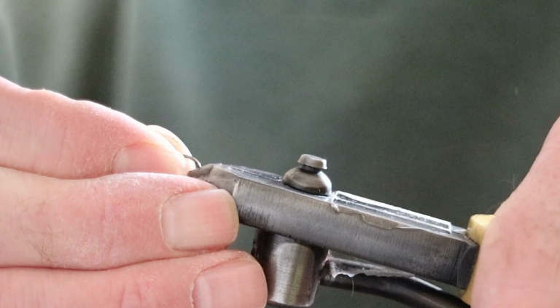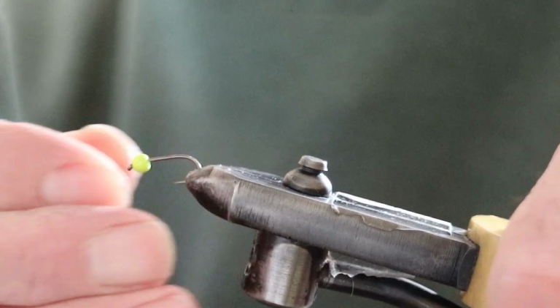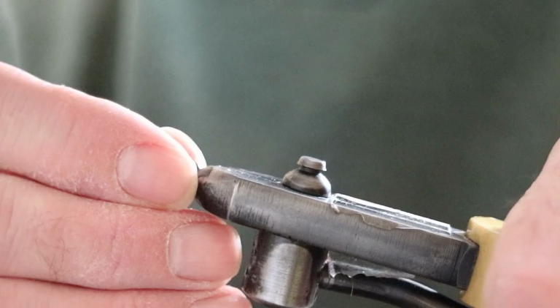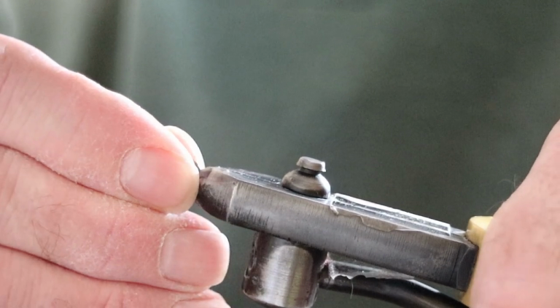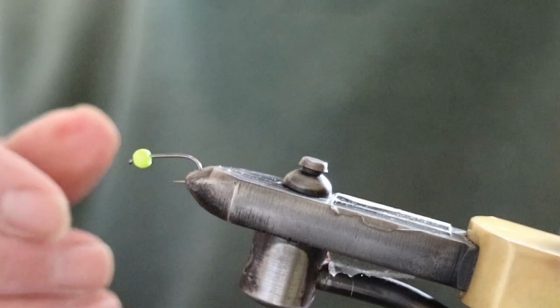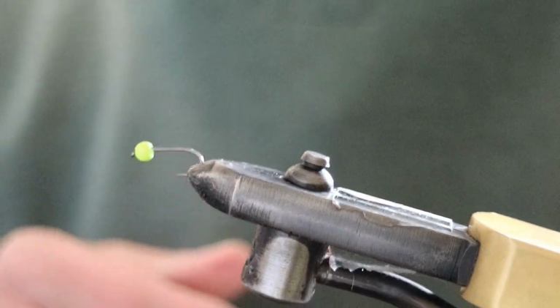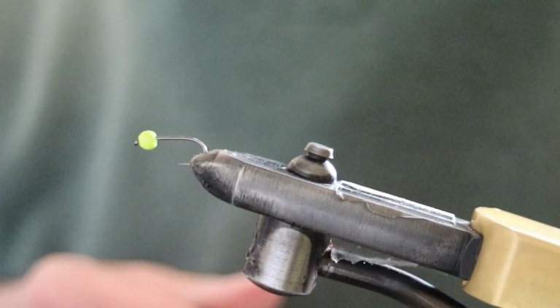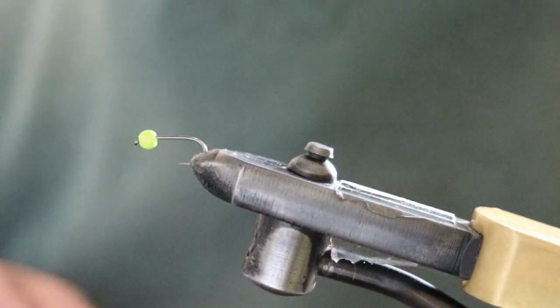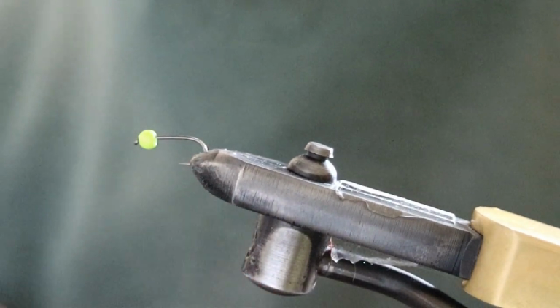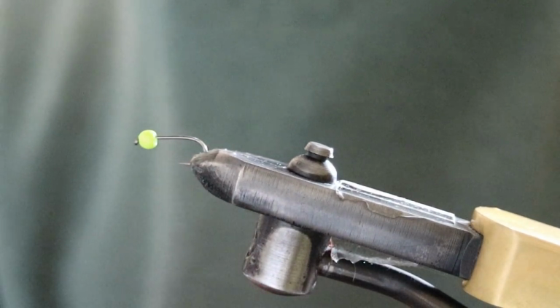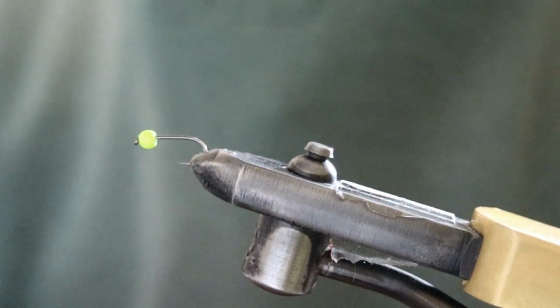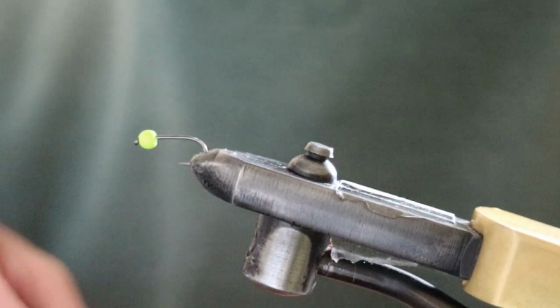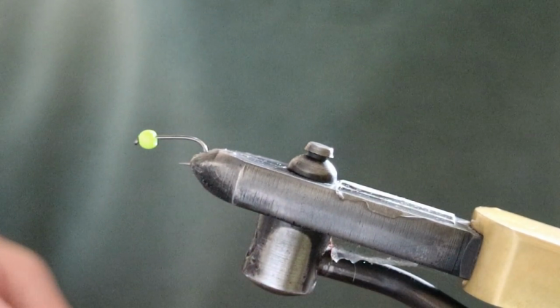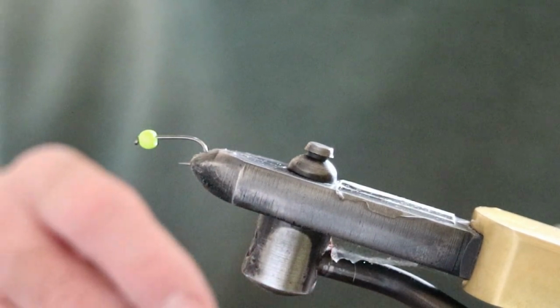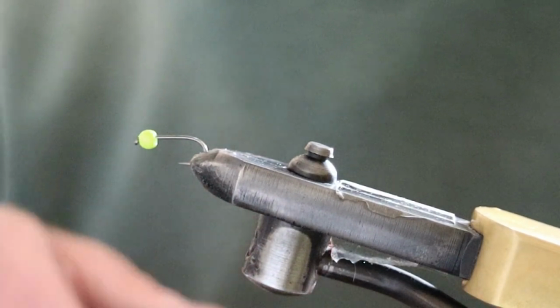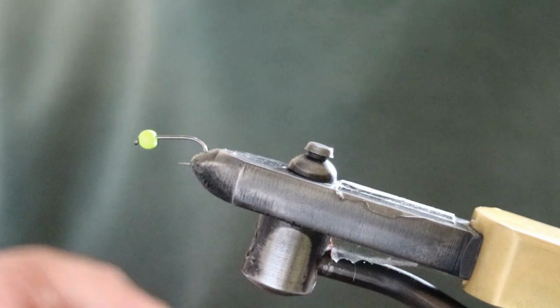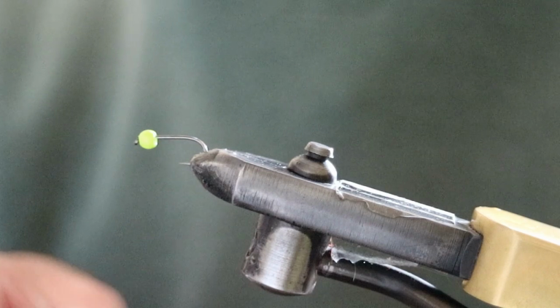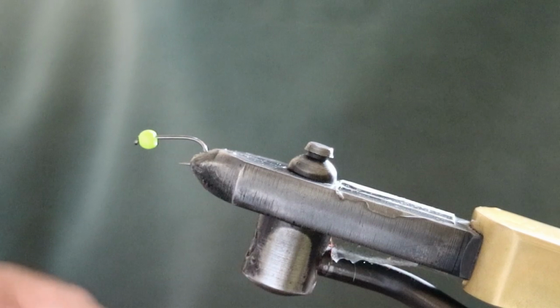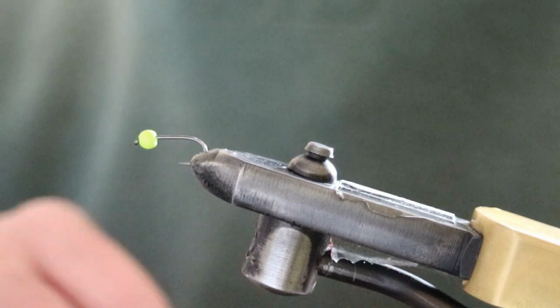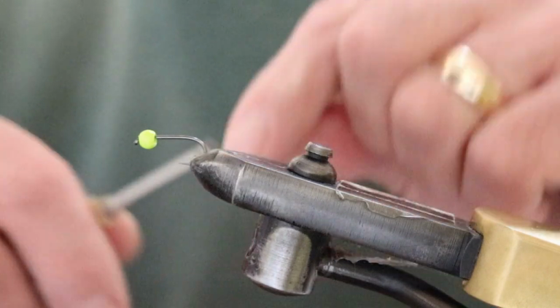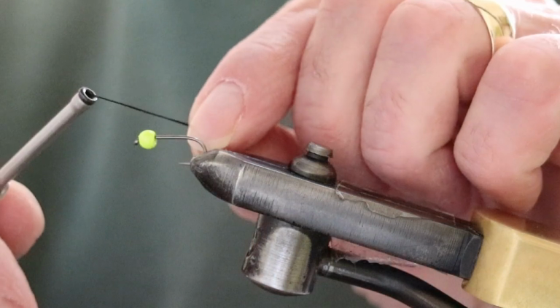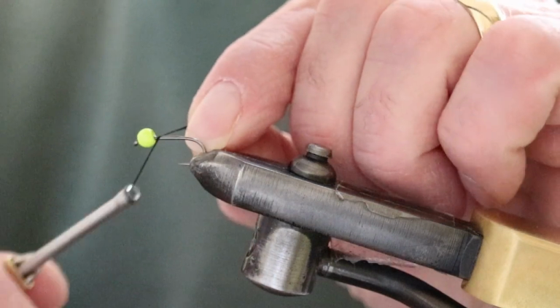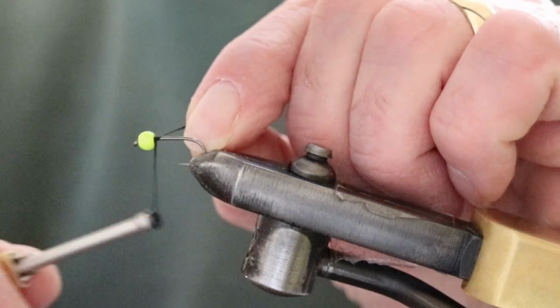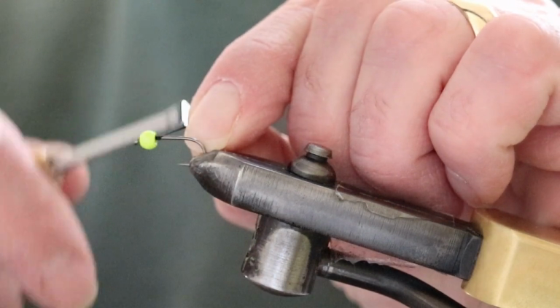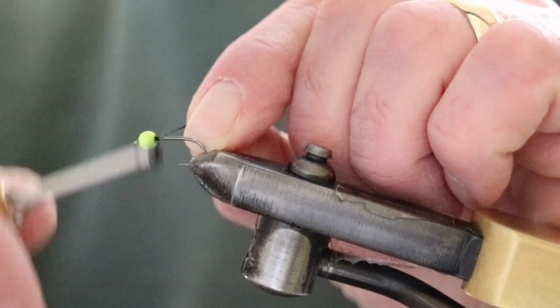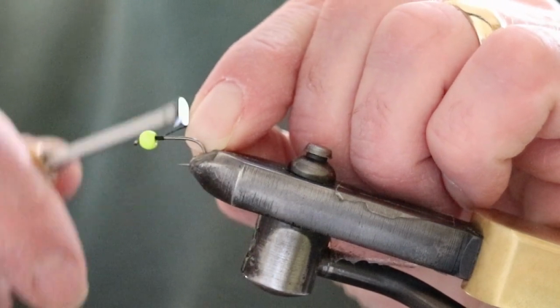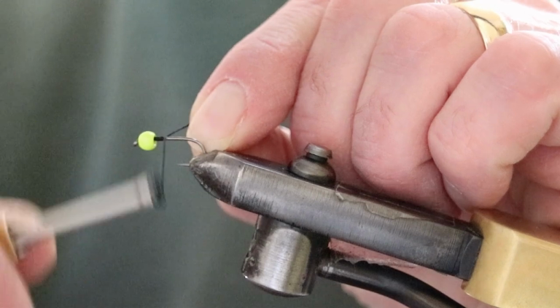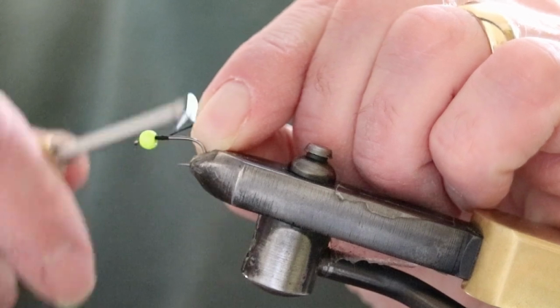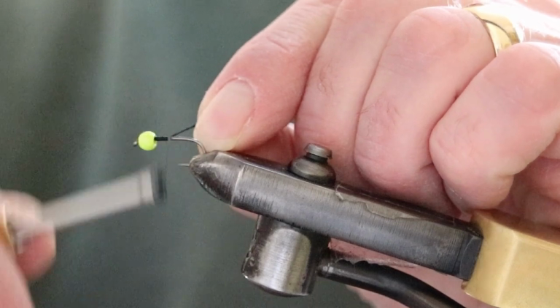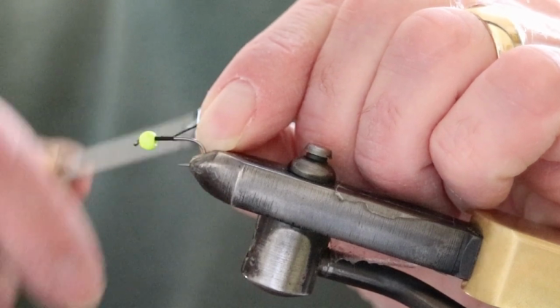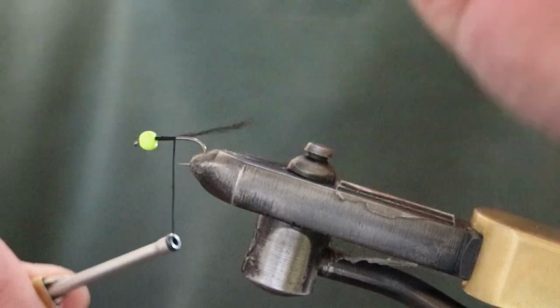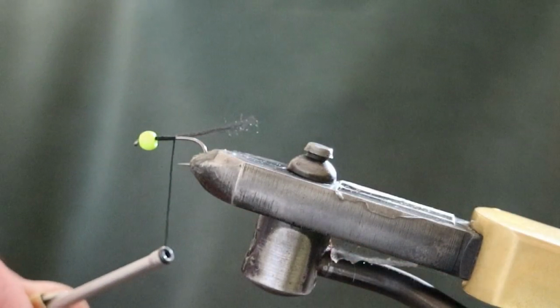I'm starting with a size 10 hook and a 3.8mm bead. So using a 140 thread, start from behind the bead, halfway down, trim it off, all the way to the hook shank, and then all the way back.